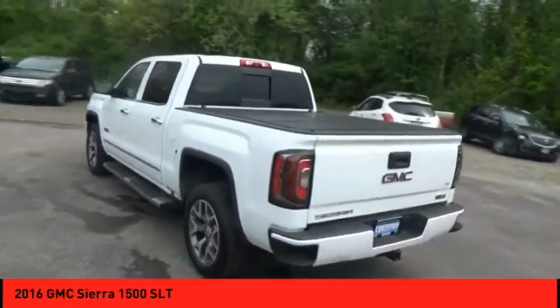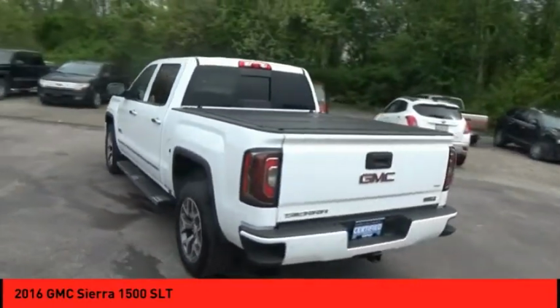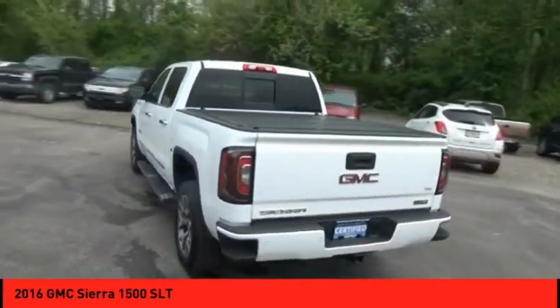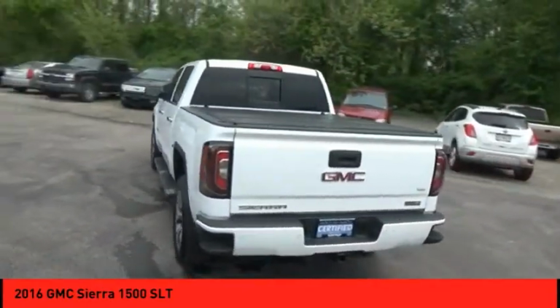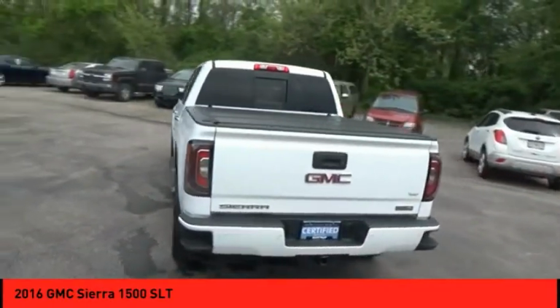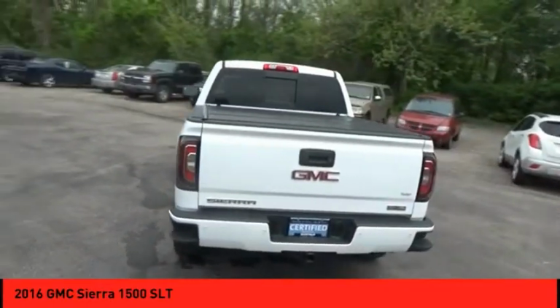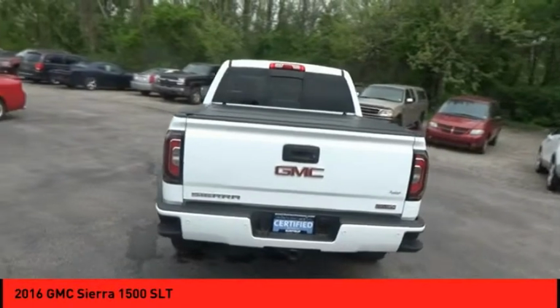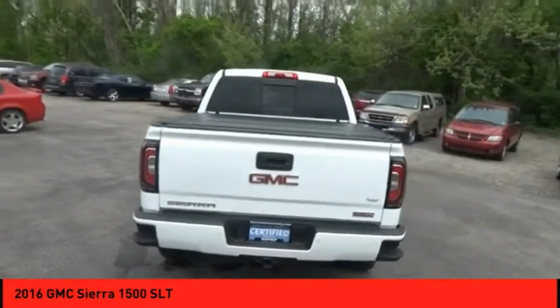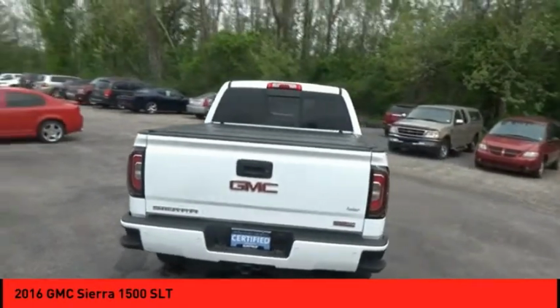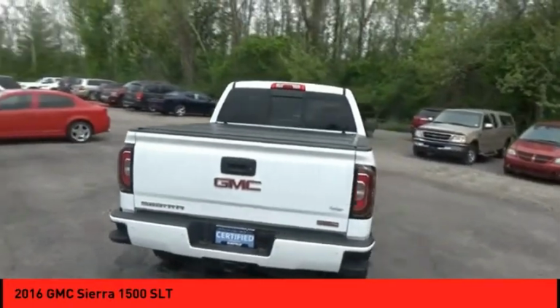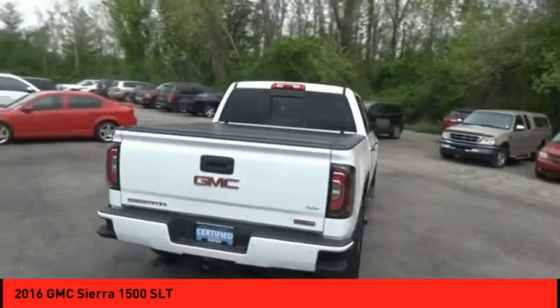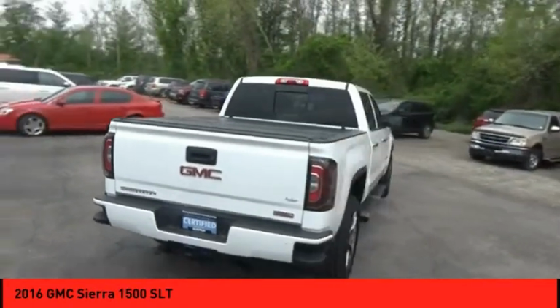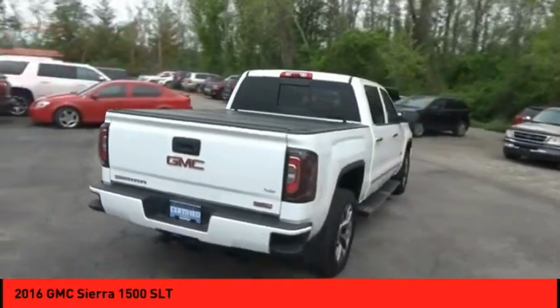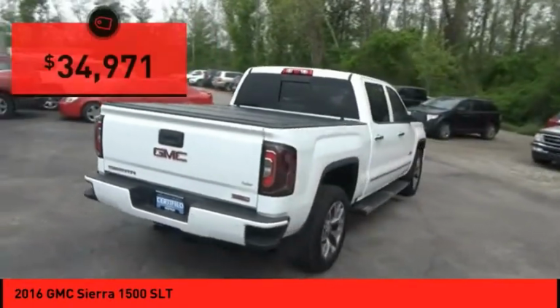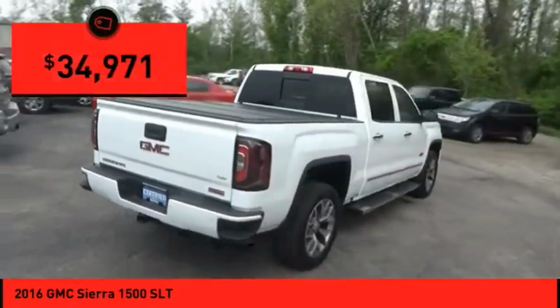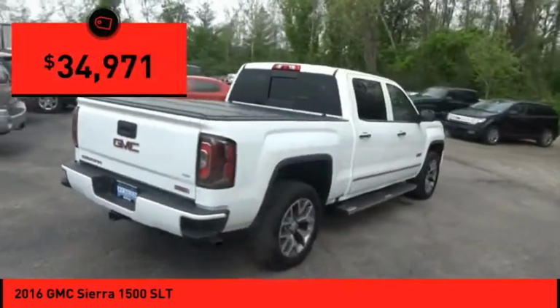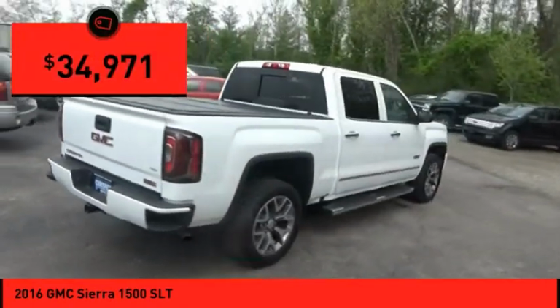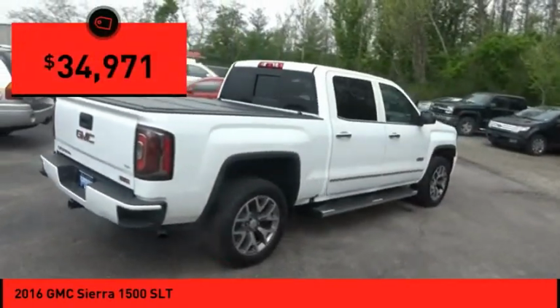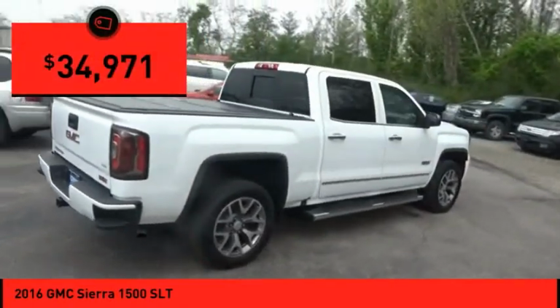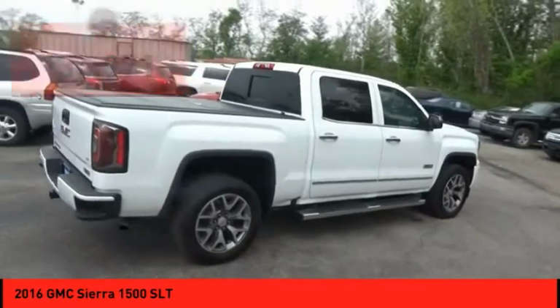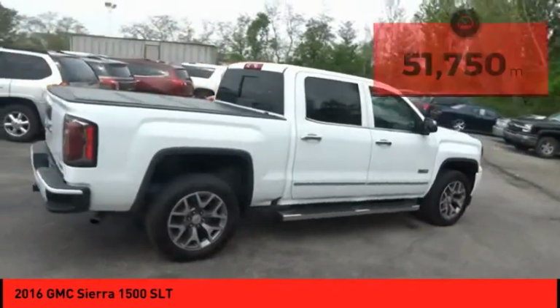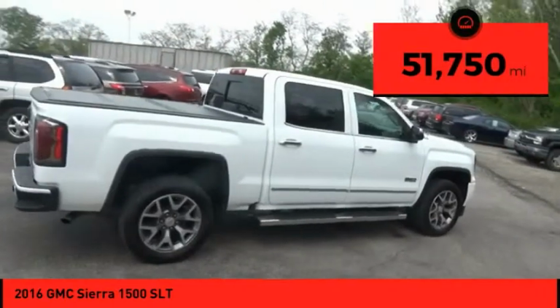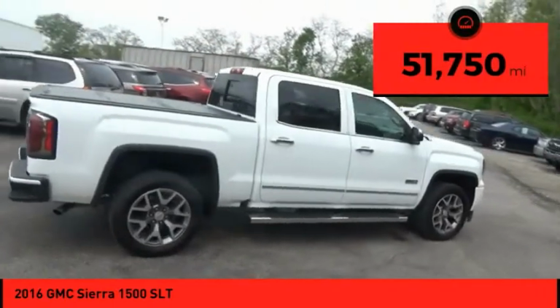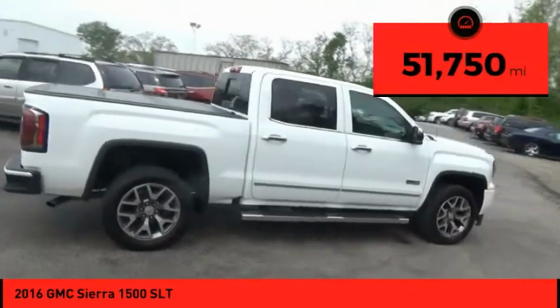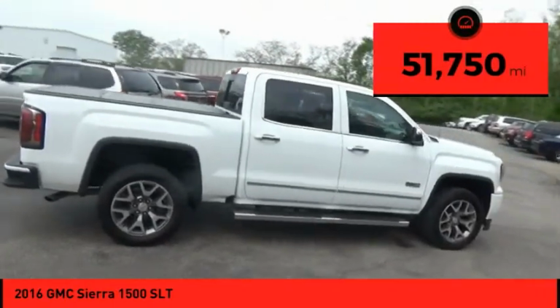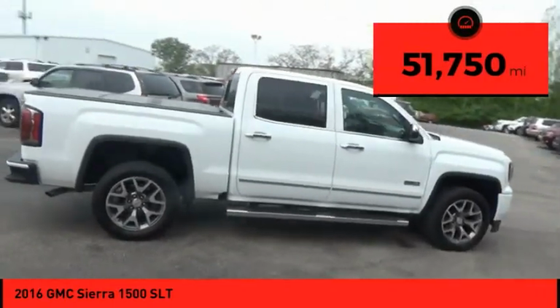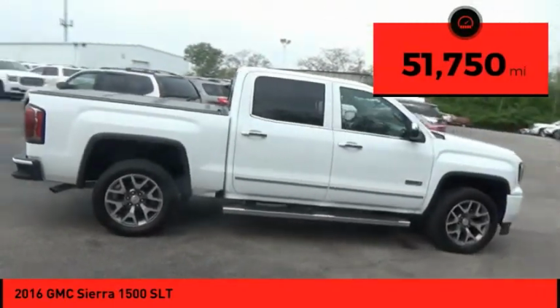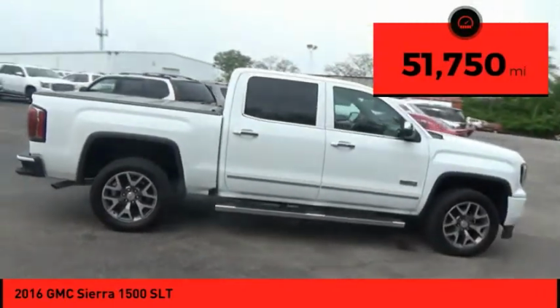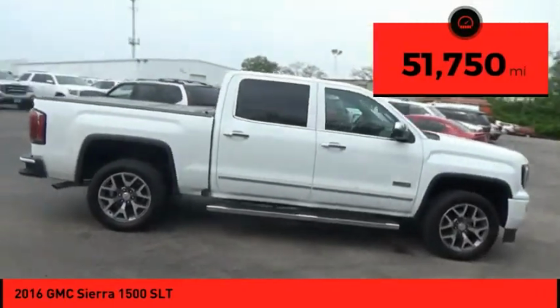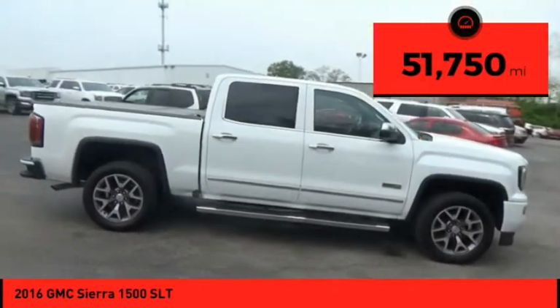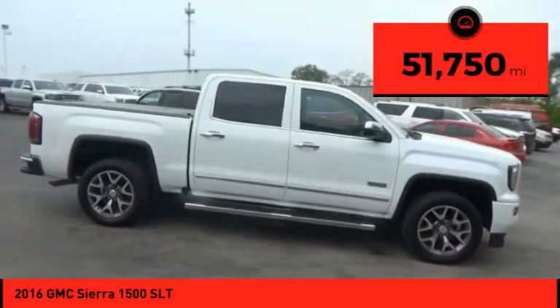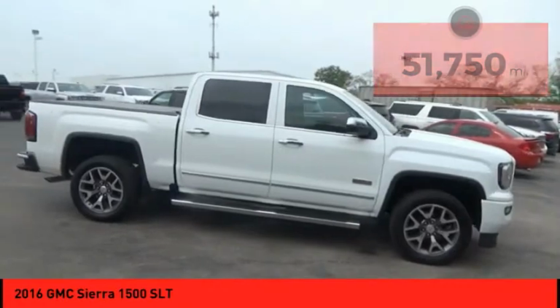Power and advanced technology can both be found in this fantastic truck, and it is priced below $35,000. This vehicle has less than 55,000 miles. Come take a test drive today.